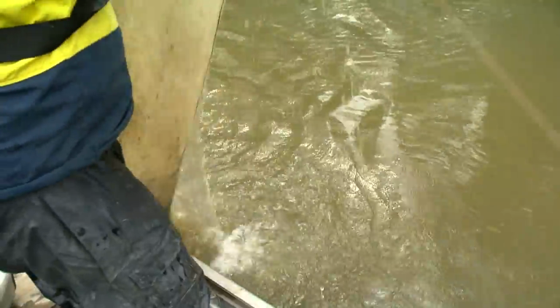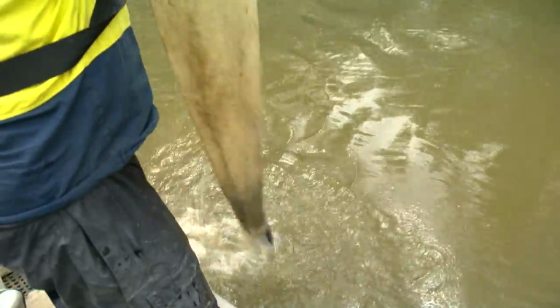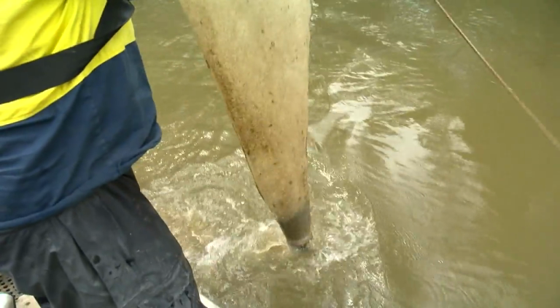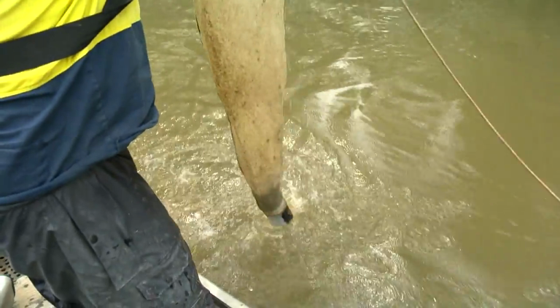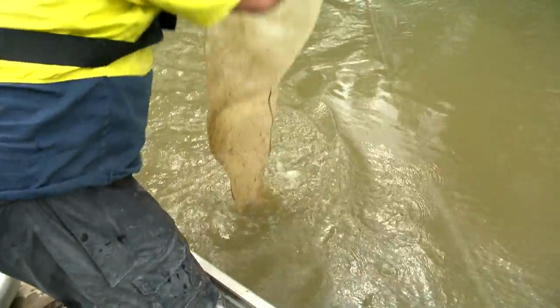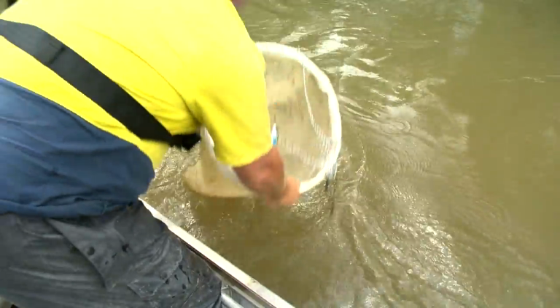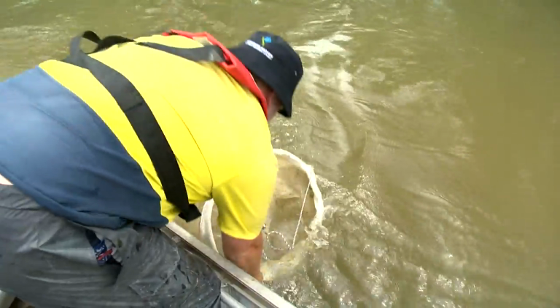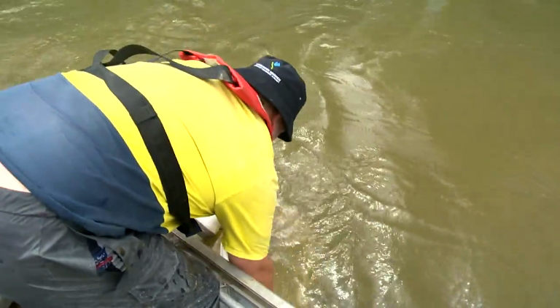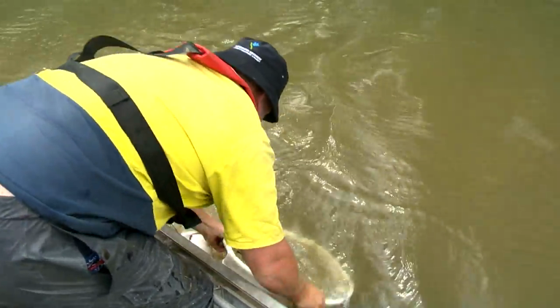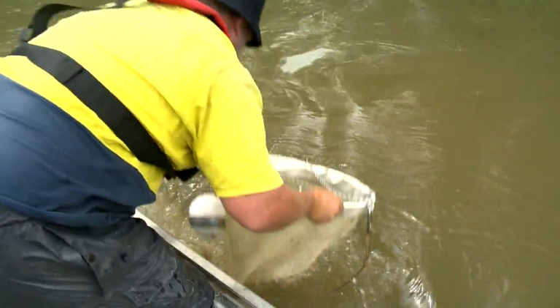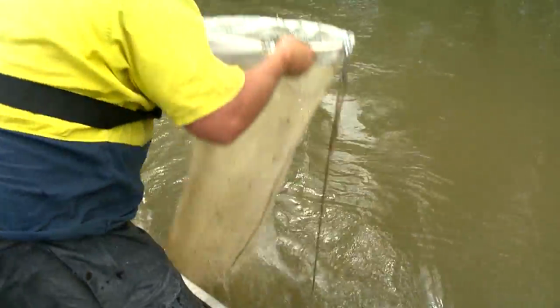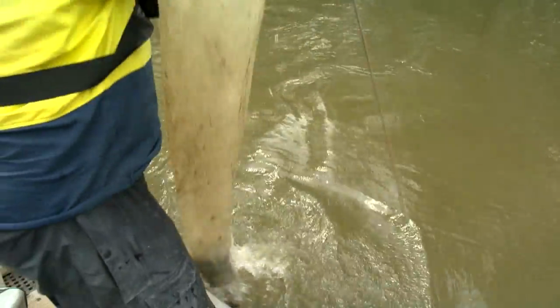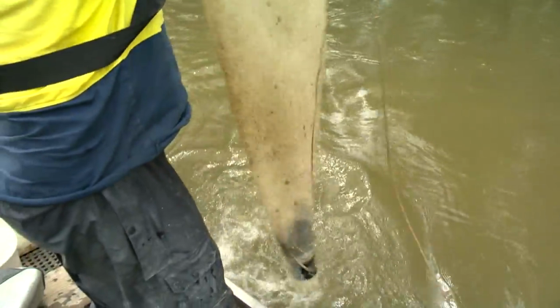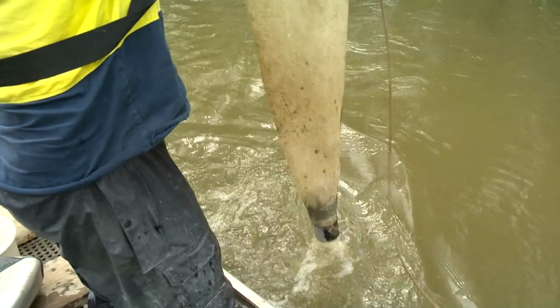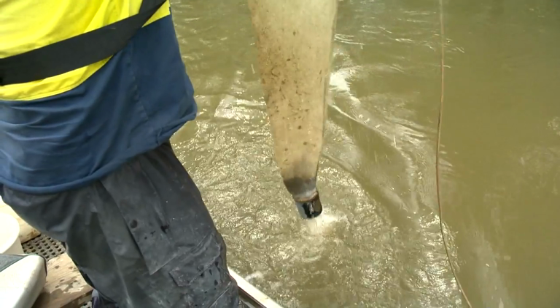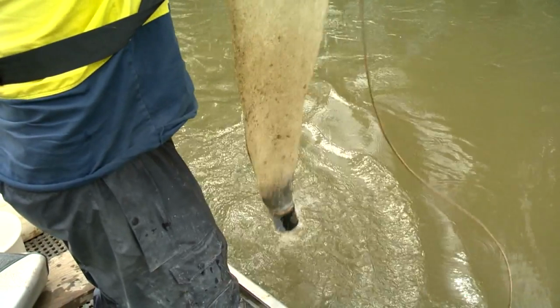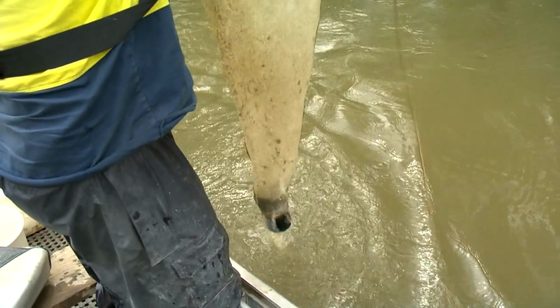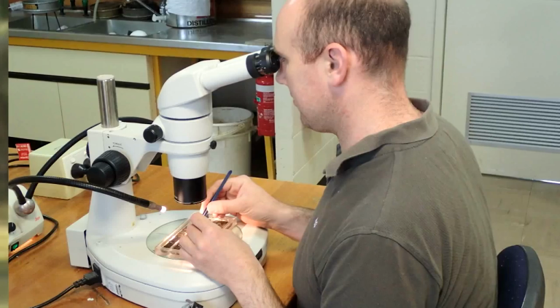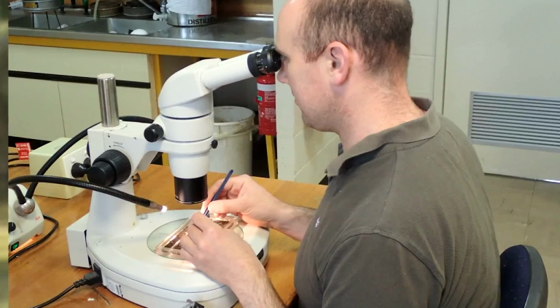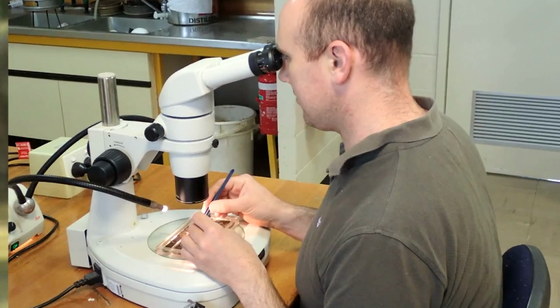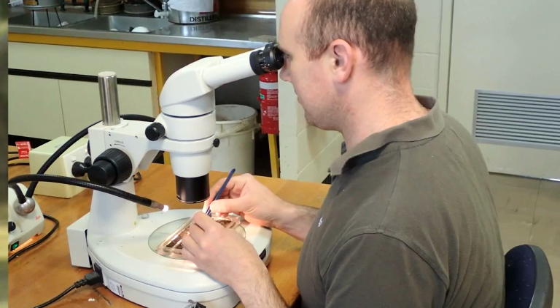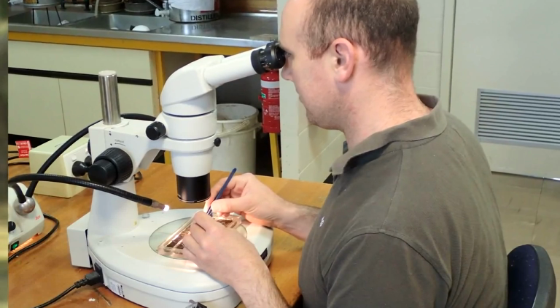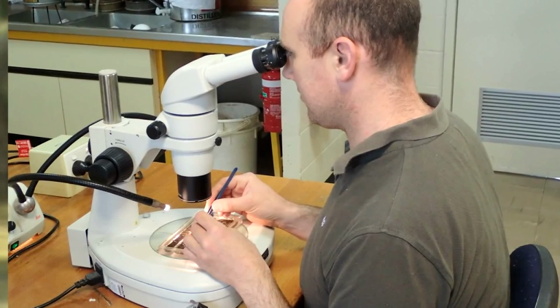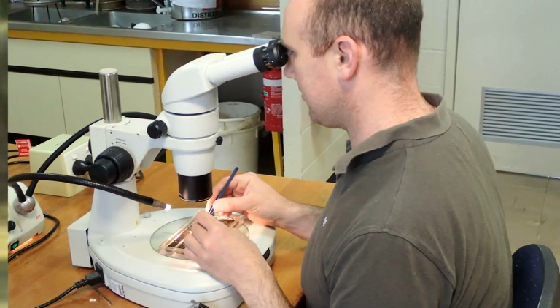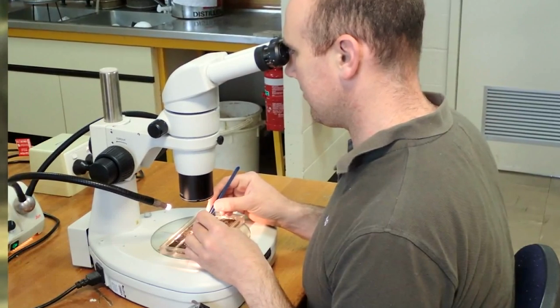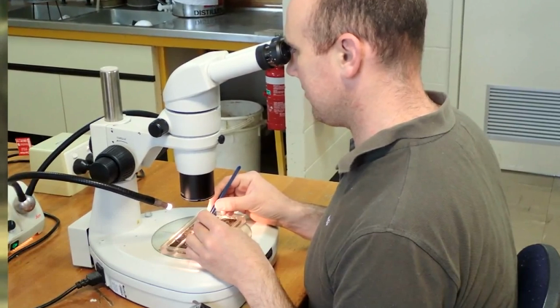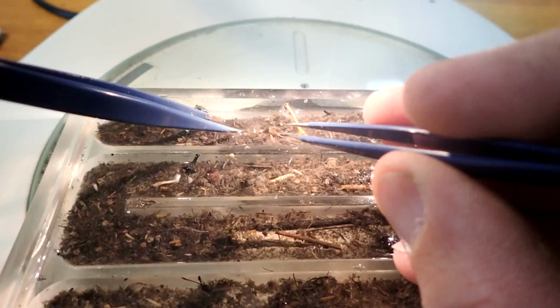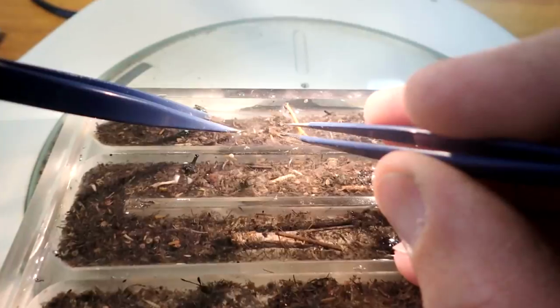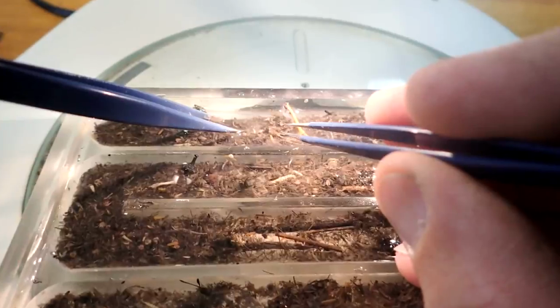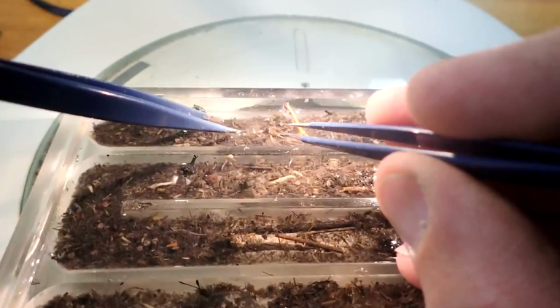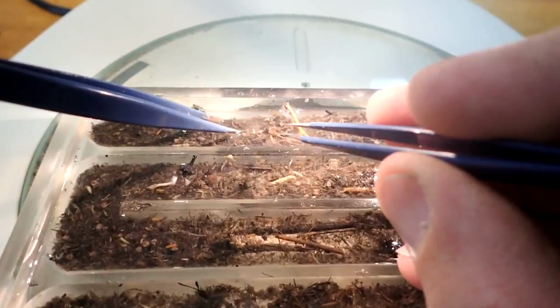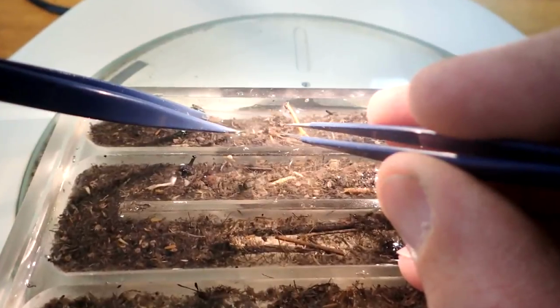The net gets set in the river overnight and it catches all the debris, eggs, and larvae that are floating downstream. These samples are collected and sorted under a microscope to find what fish species are breeding at that time in the river.